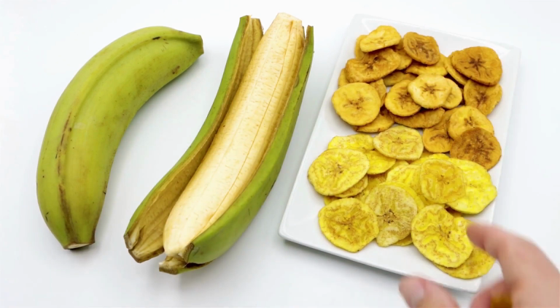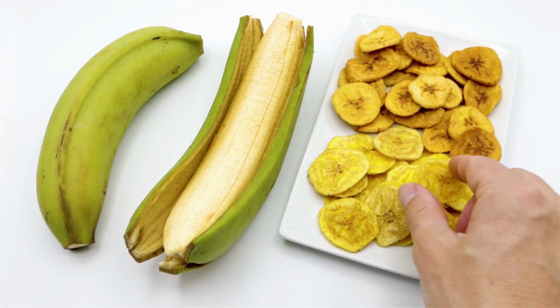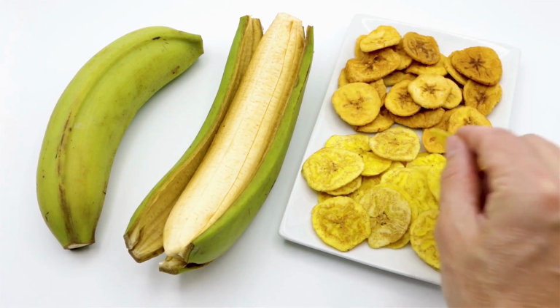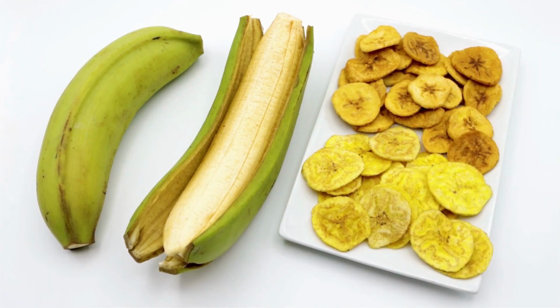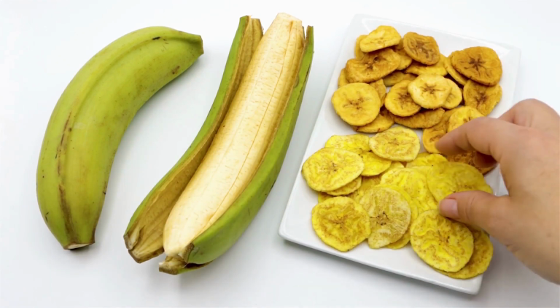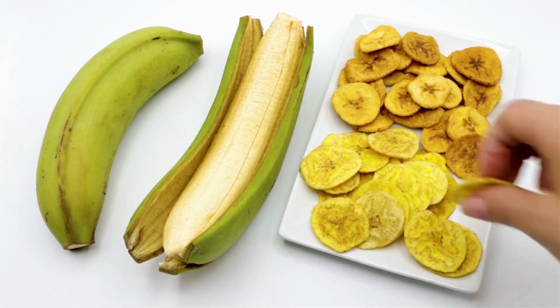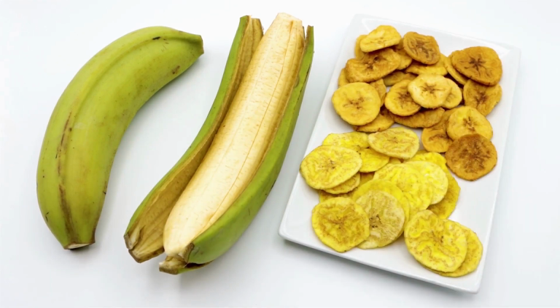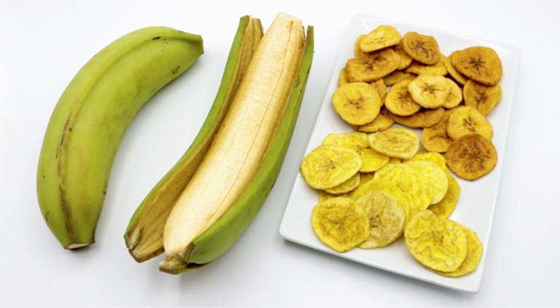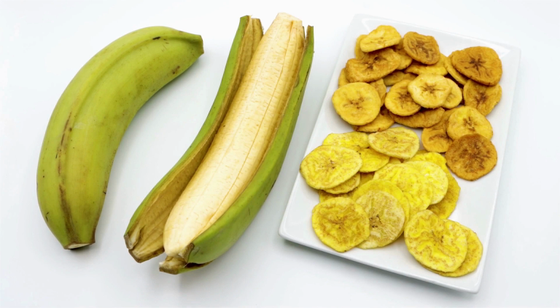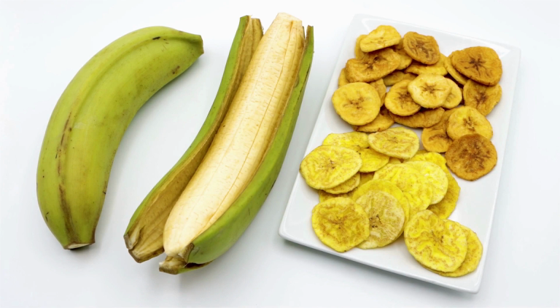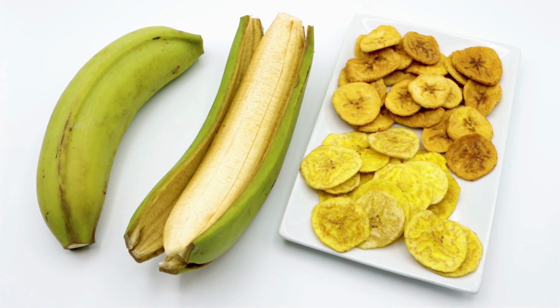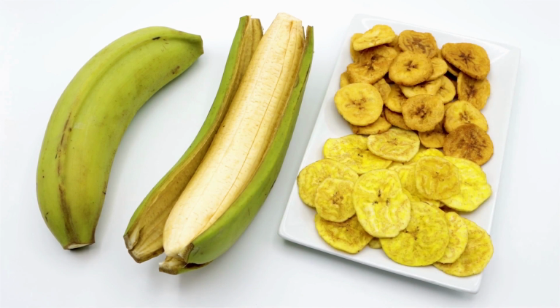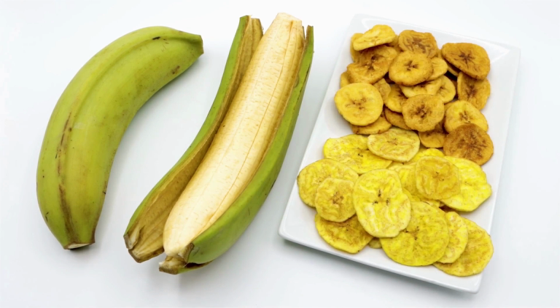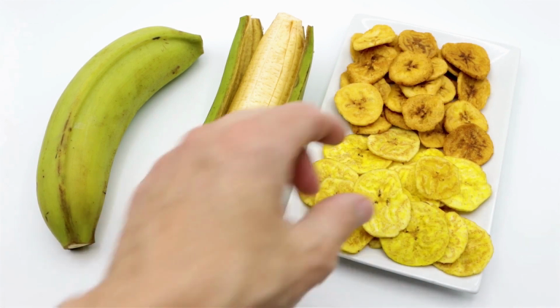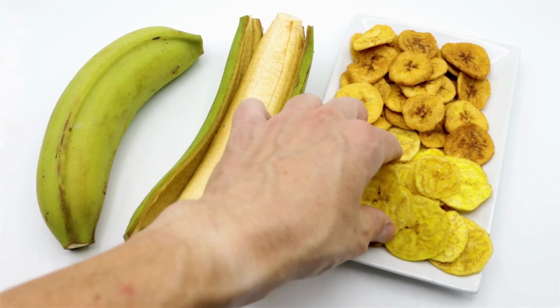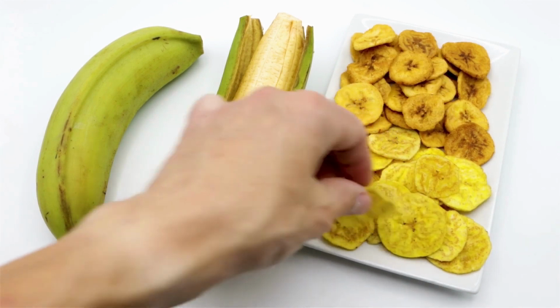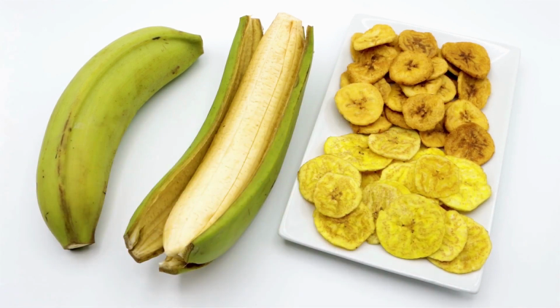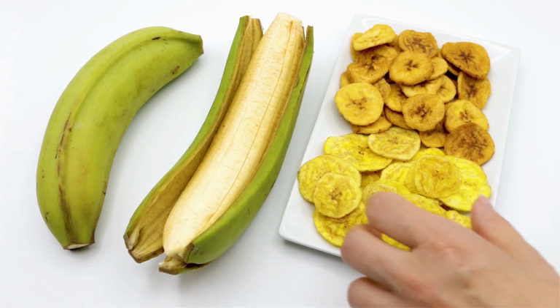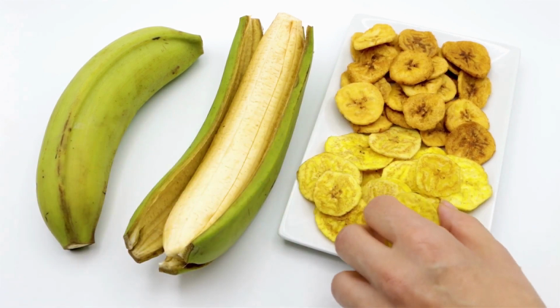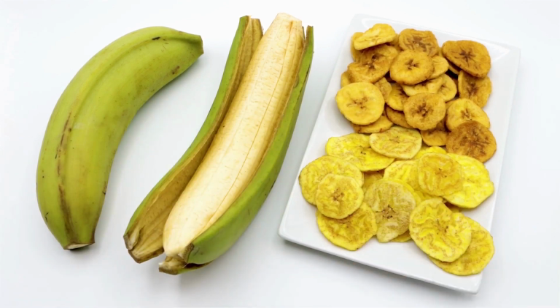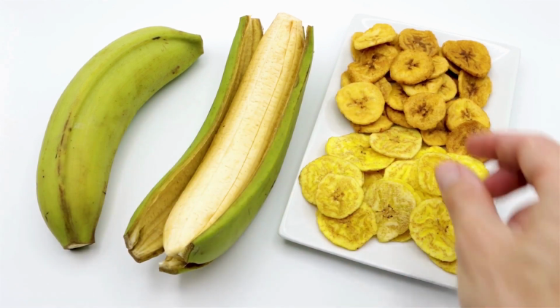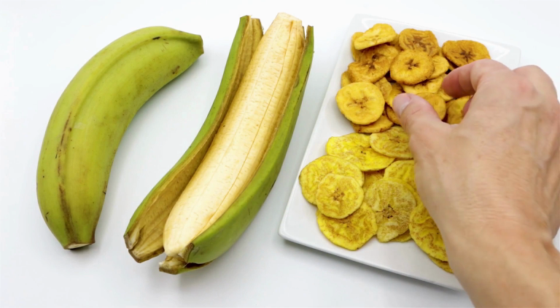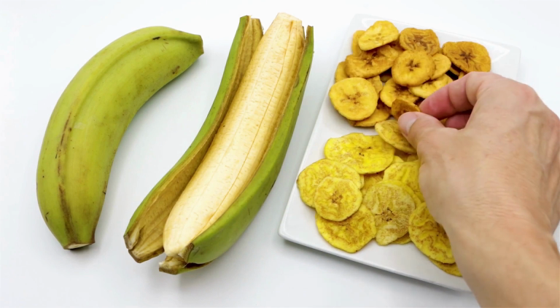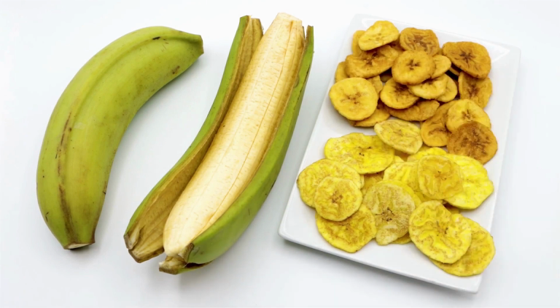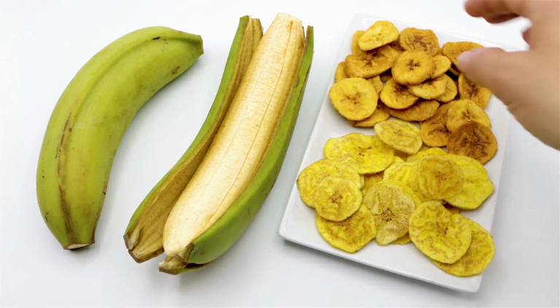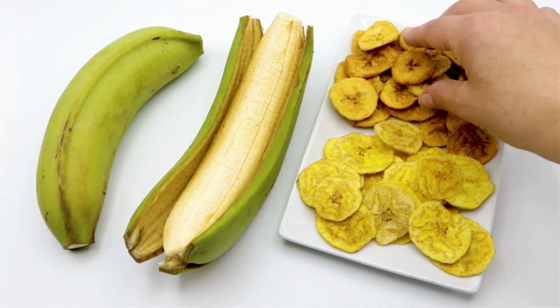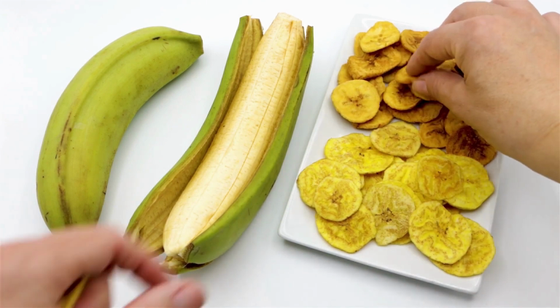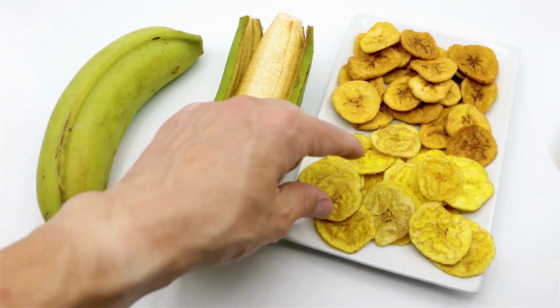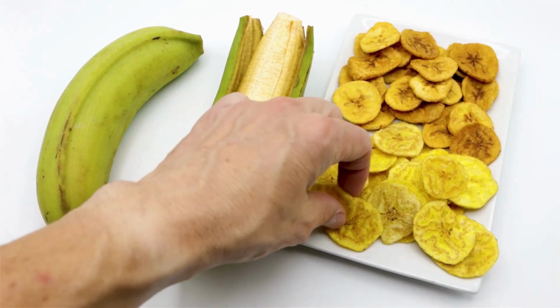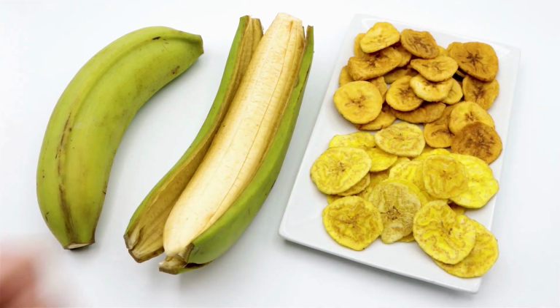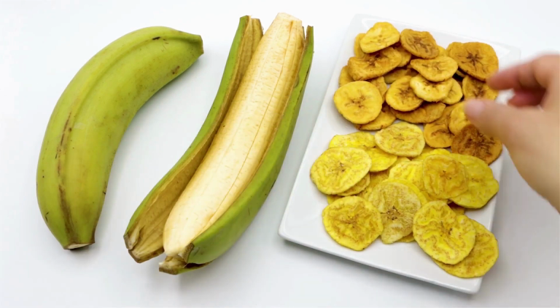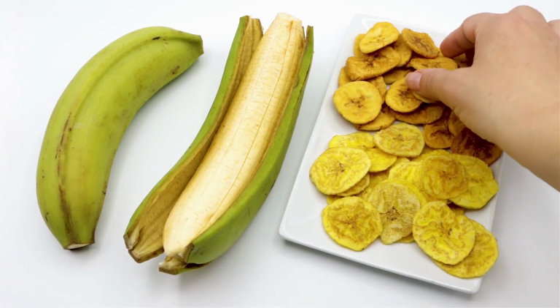Dehydrated bananas can also be ground up to make banana flour, which can be used in baking as a gluten-free alternative to wheat flour. They are a healthy snack option as they are rich in potassium and fiber while being low in calories.